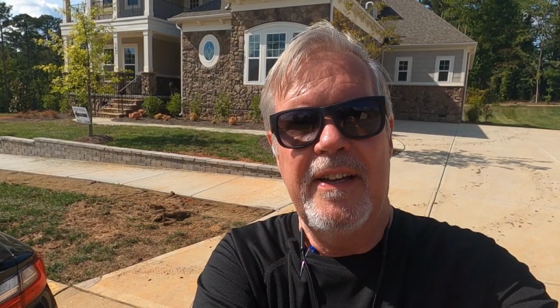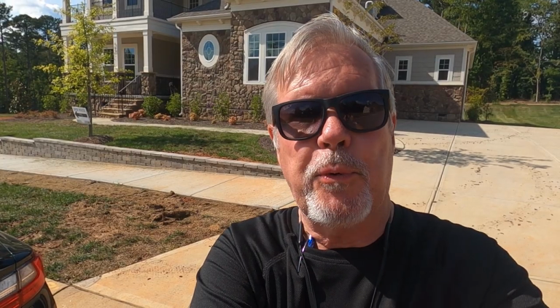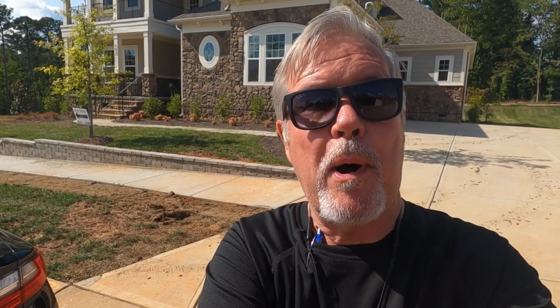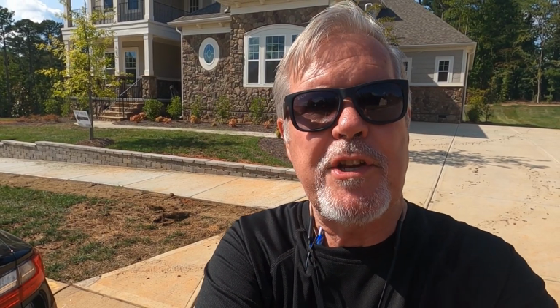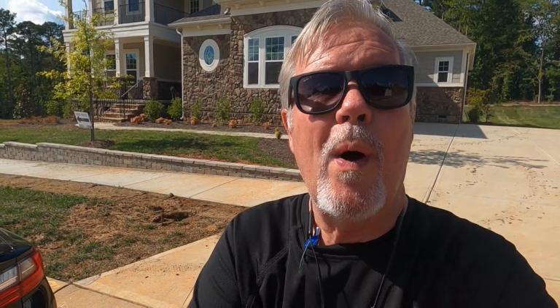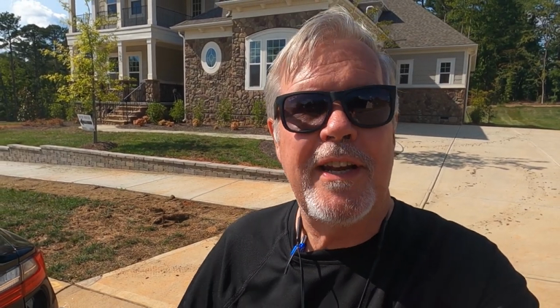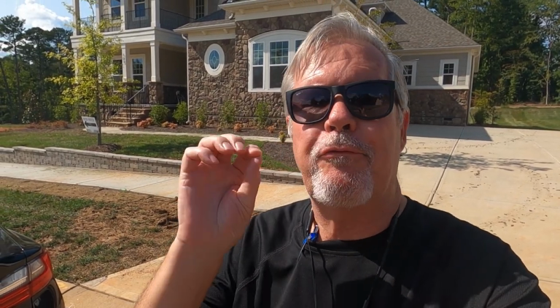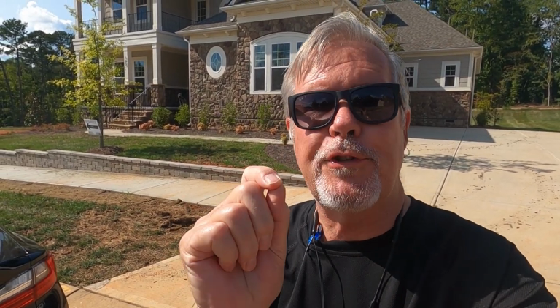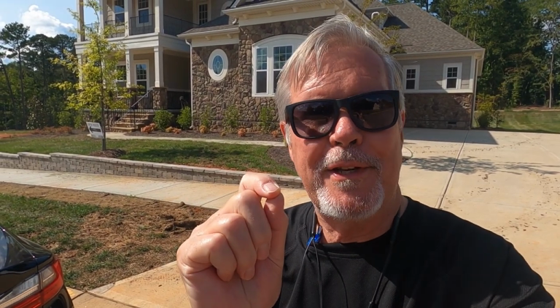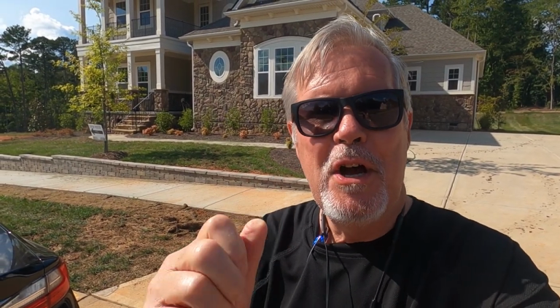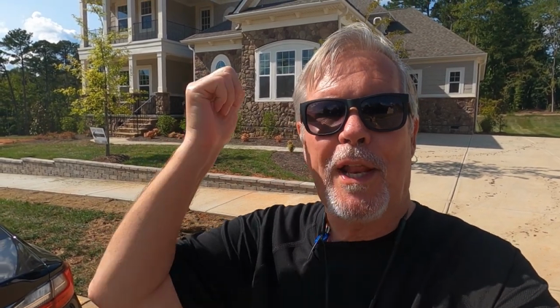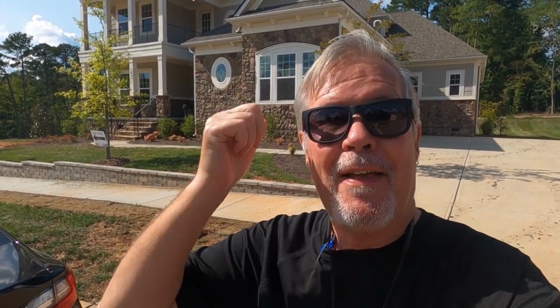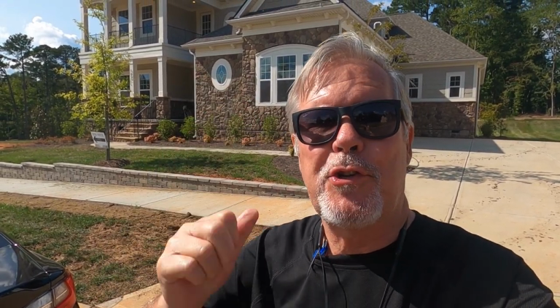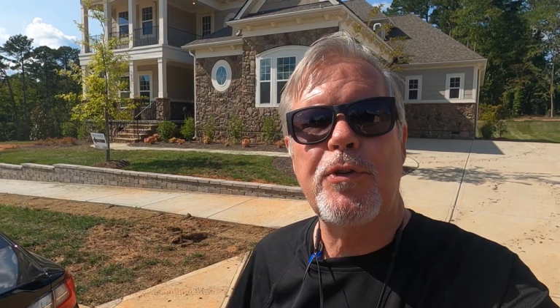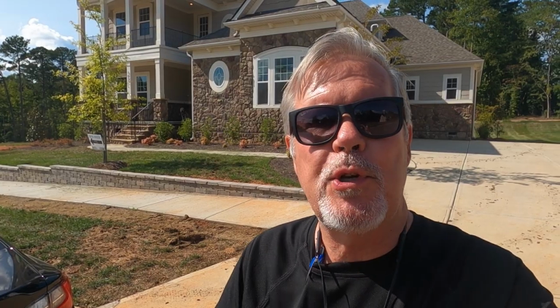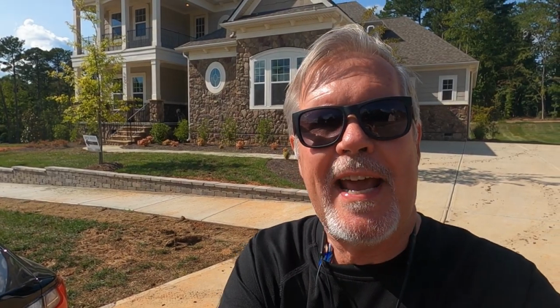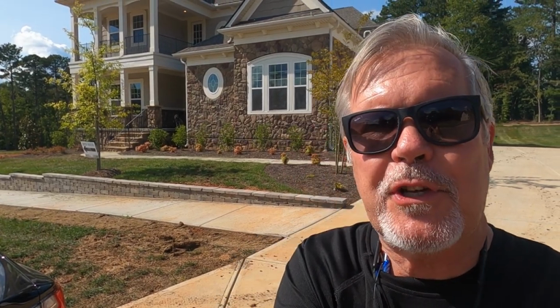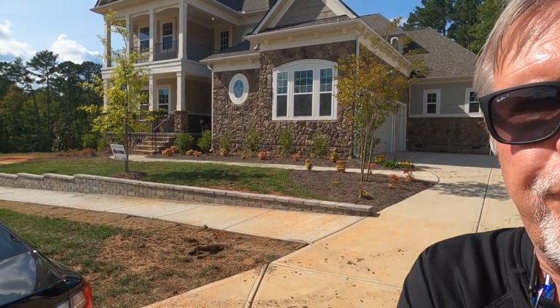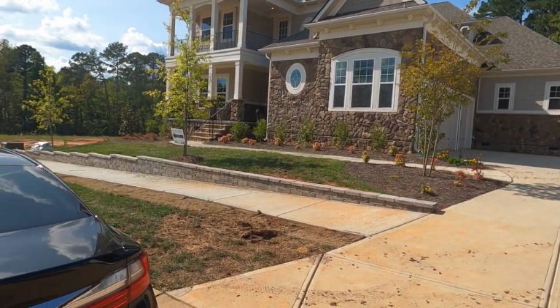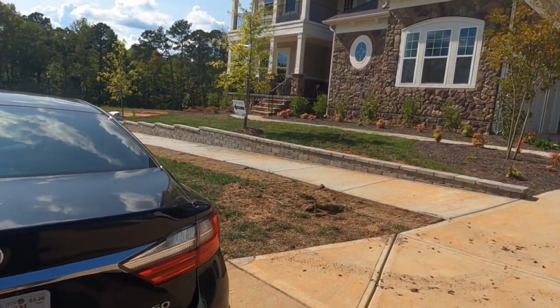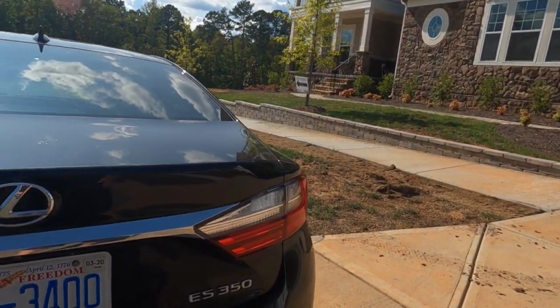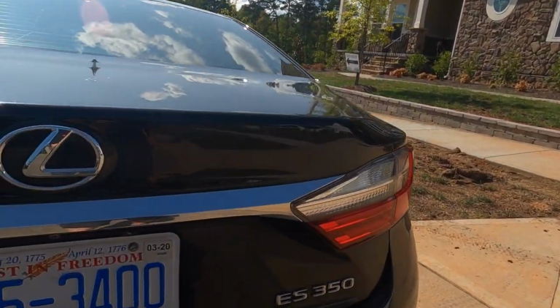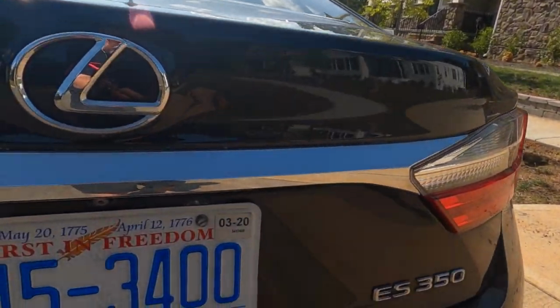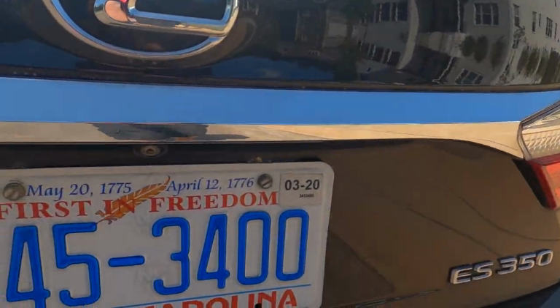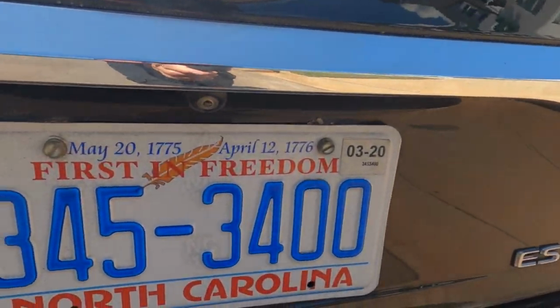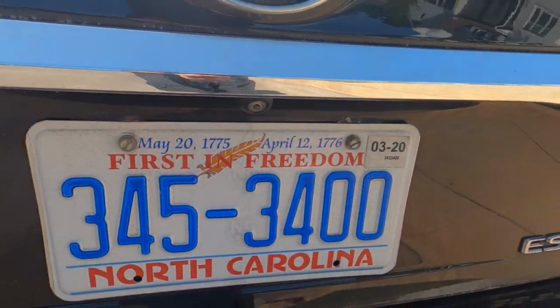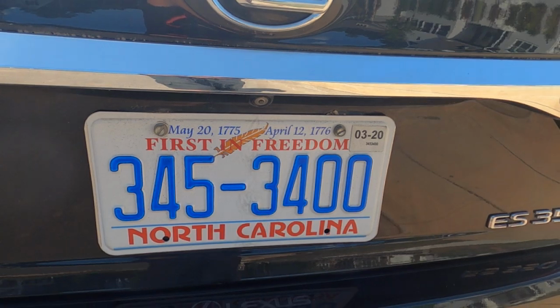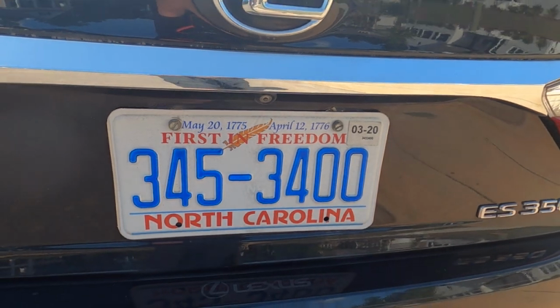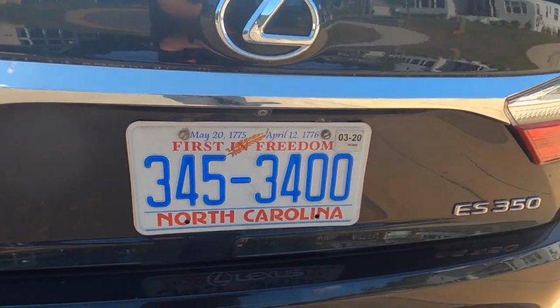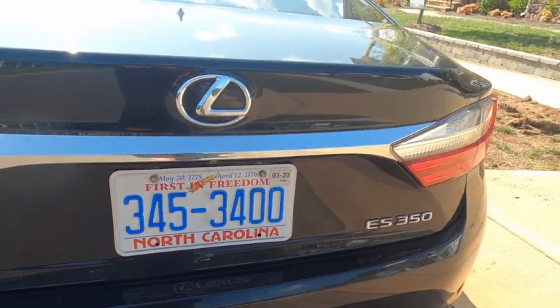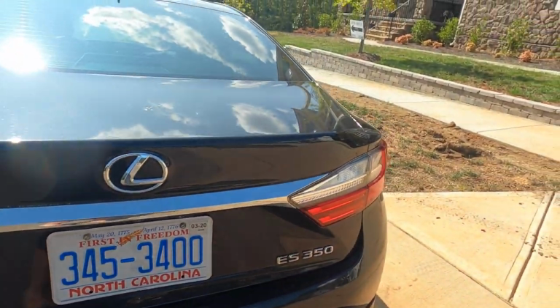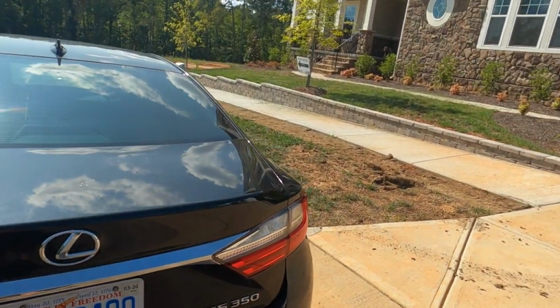Hey, it's Roger. I'm on location in Weddington at the Falls at Weddington. We're going to look at this Jones Homes USA house called the Fernwood. And the only number you need is 704-345-3400.